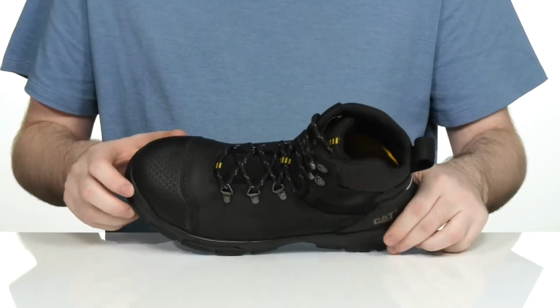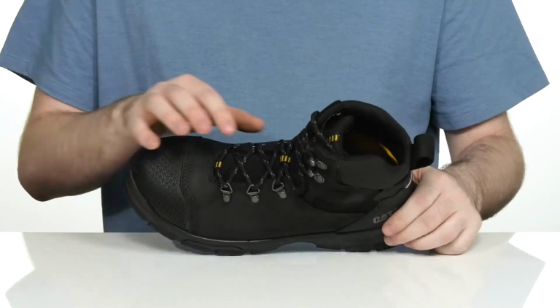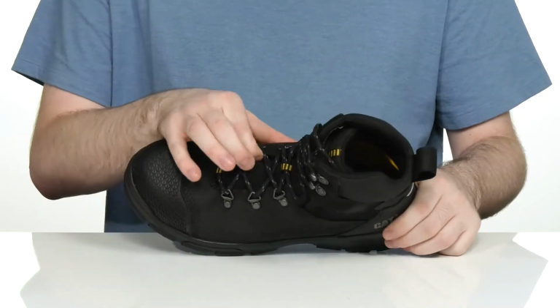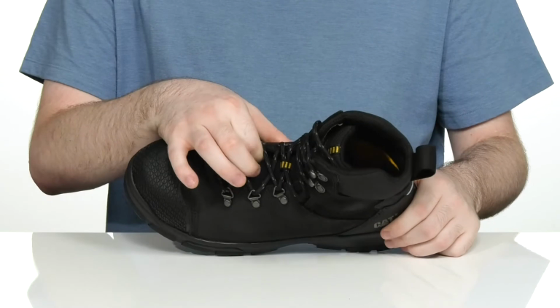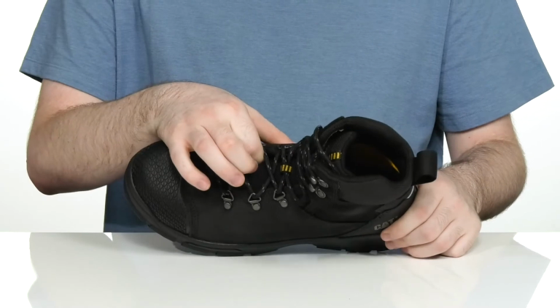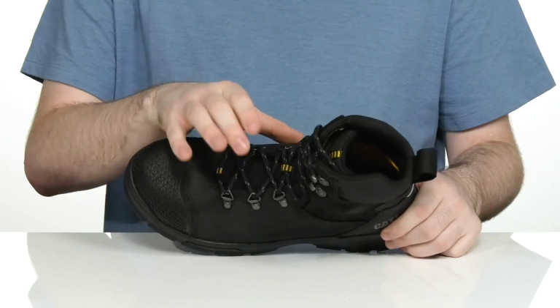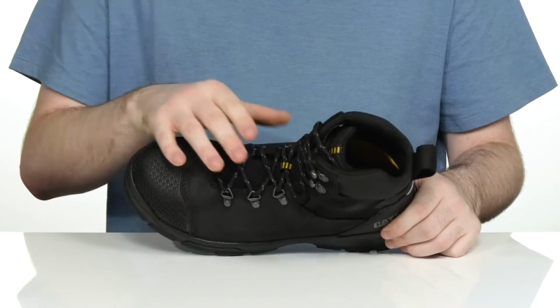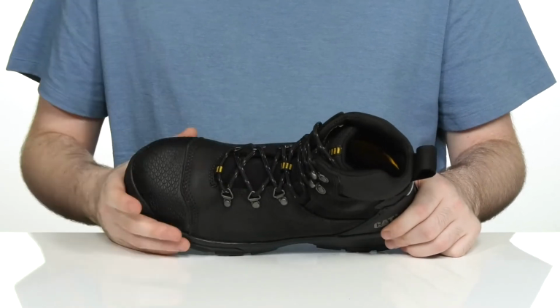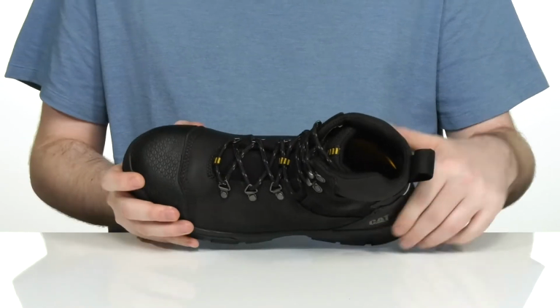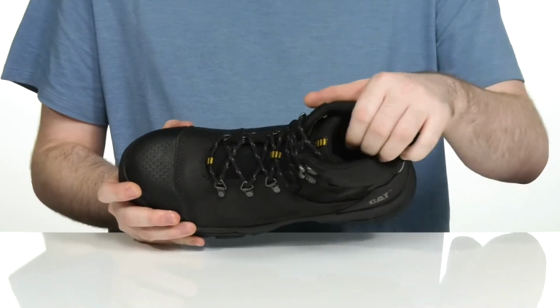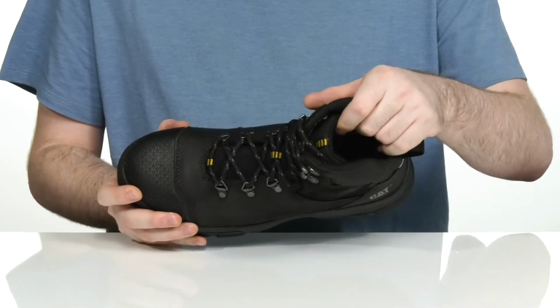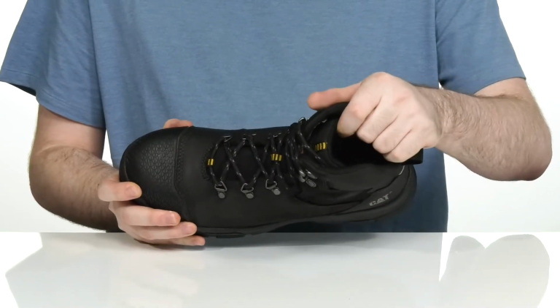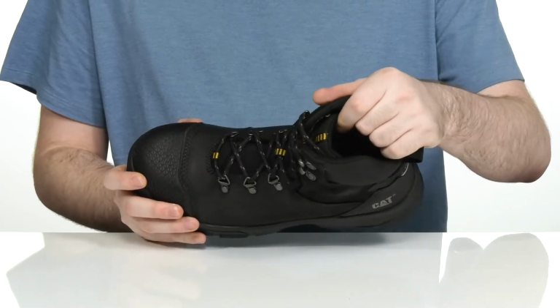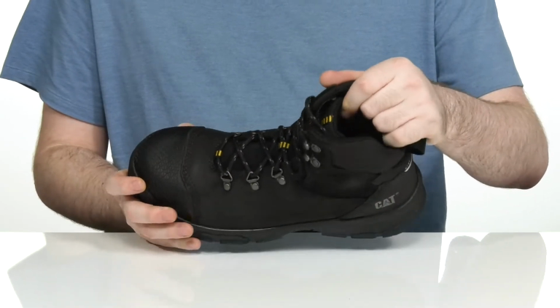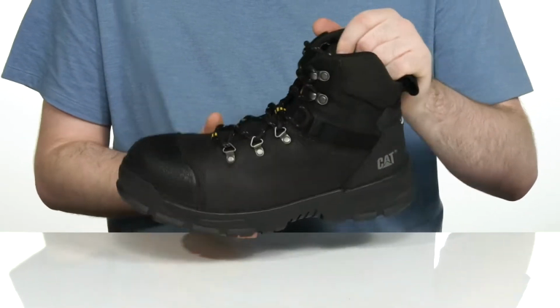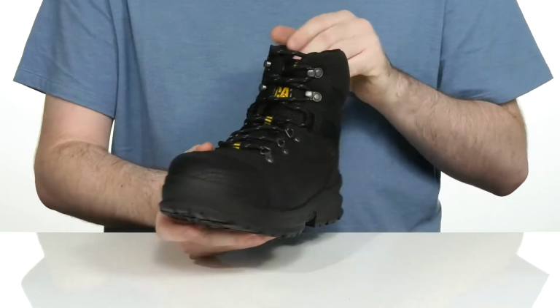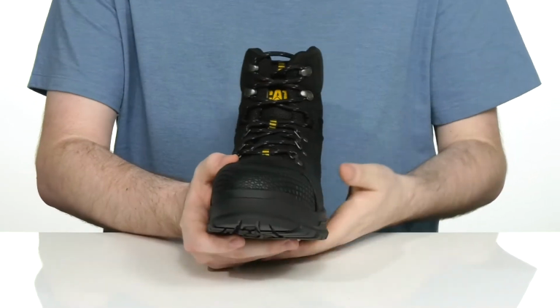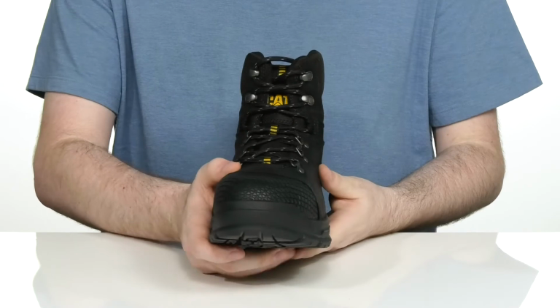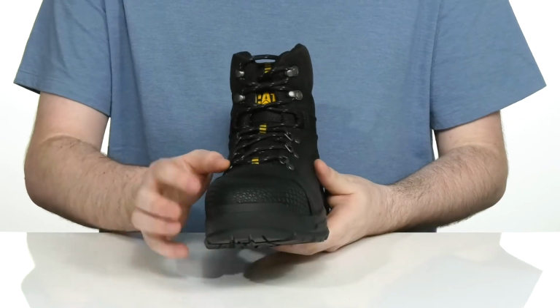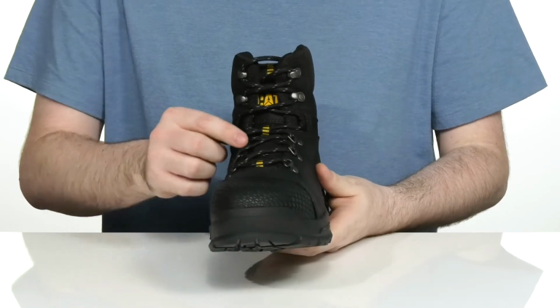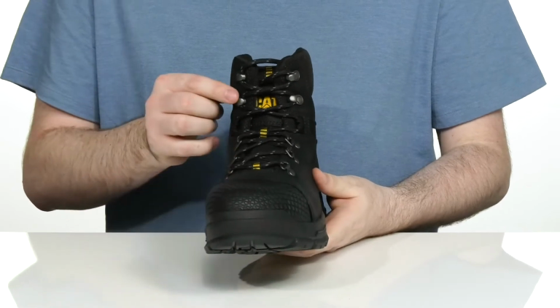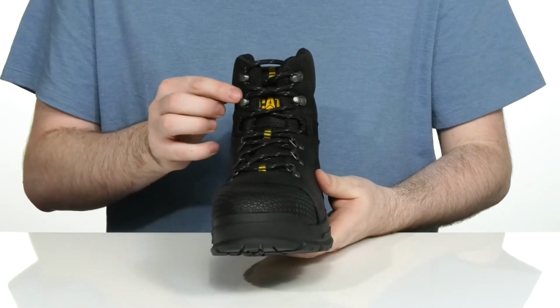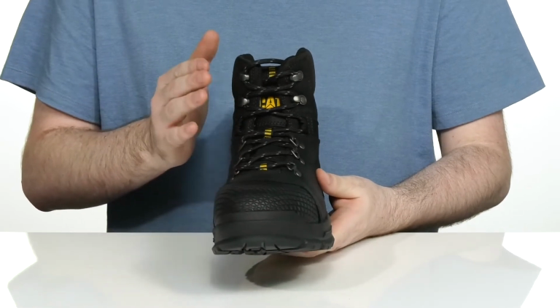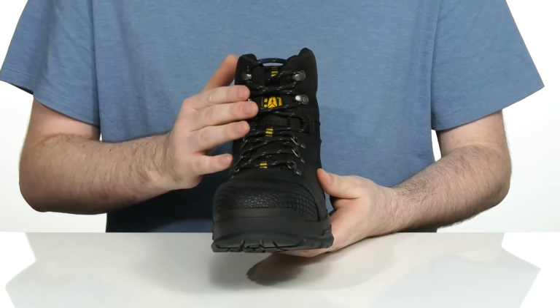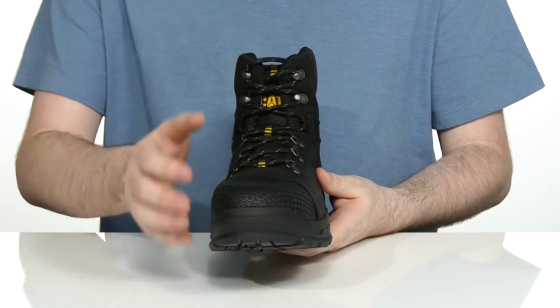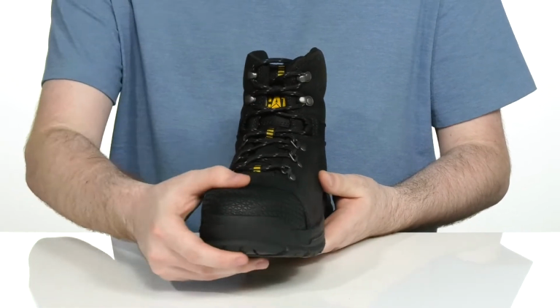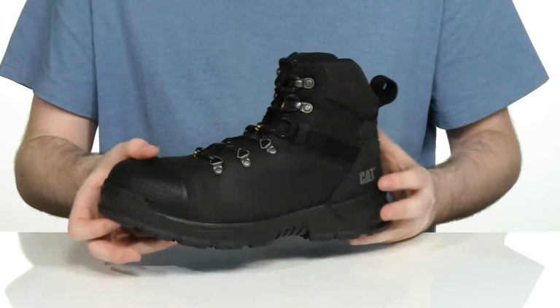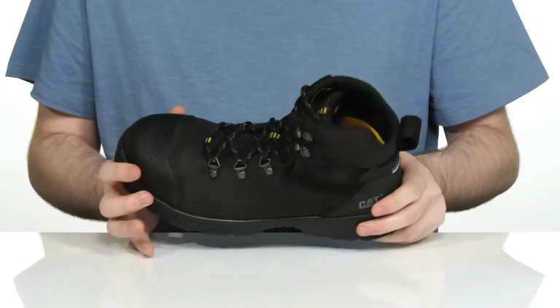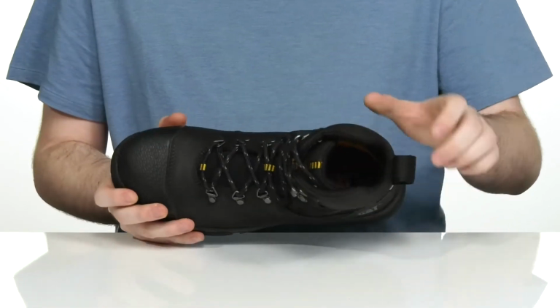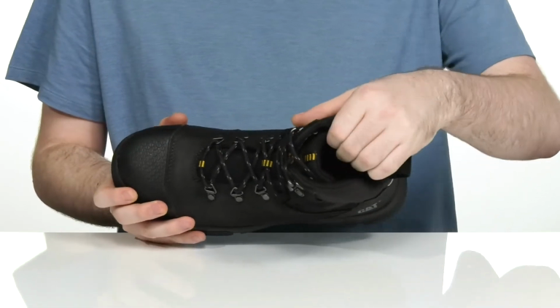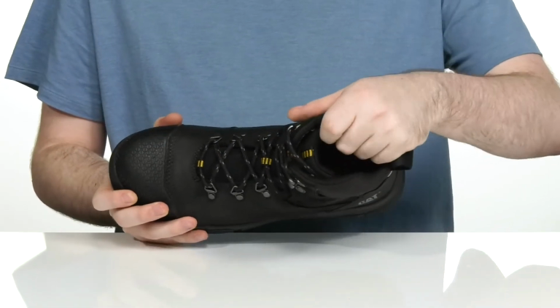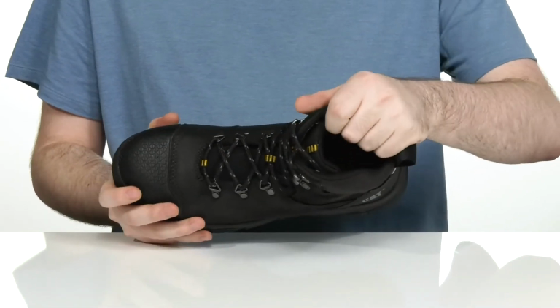It's waterproof, so that gusset tongue is going to keep out any debris while wicking away moisture on the inside. With a quick style lace-up using metal D-ring eyelets for an easy on and off.